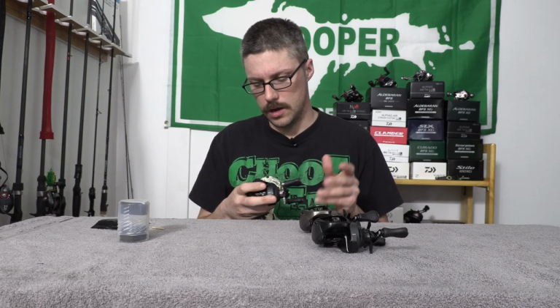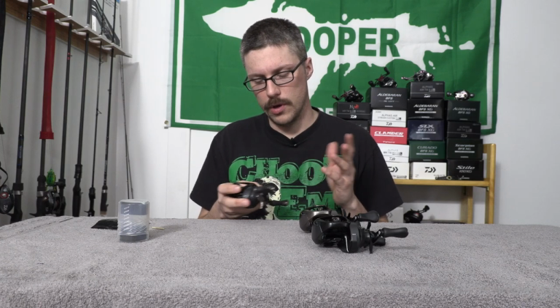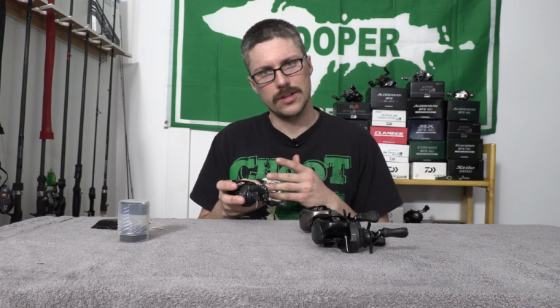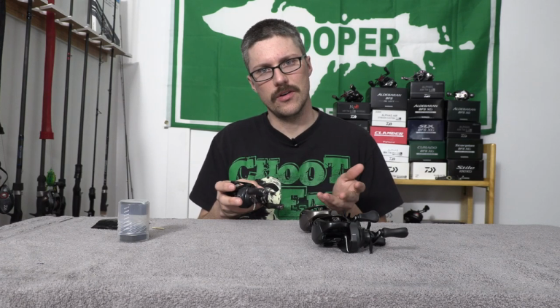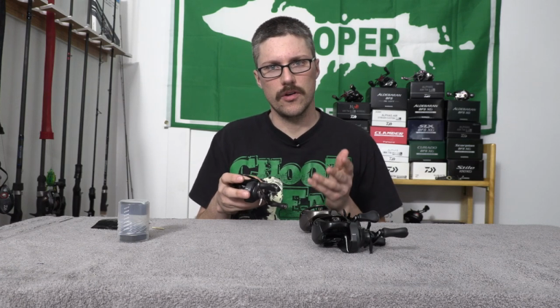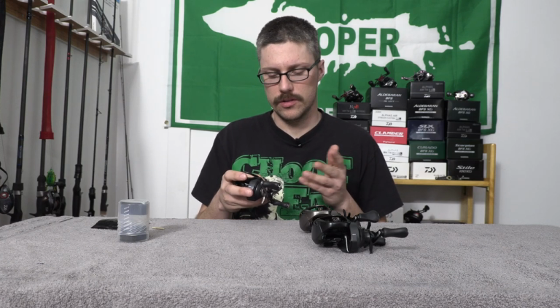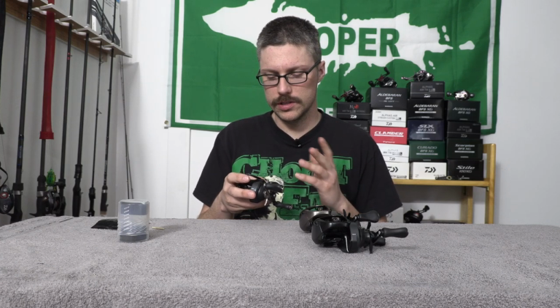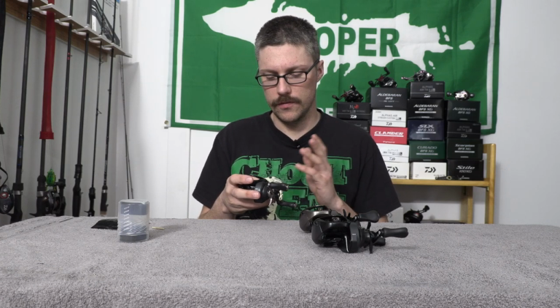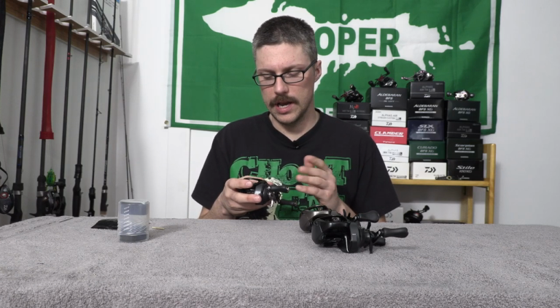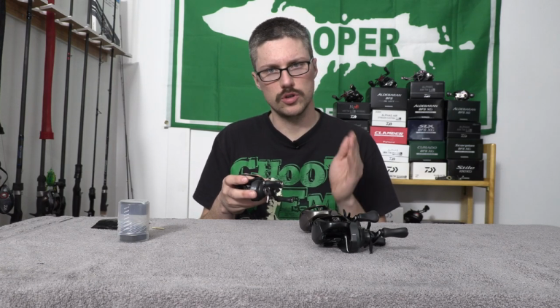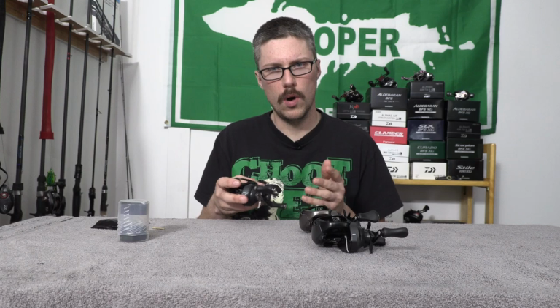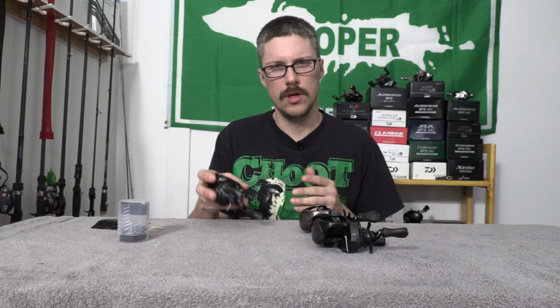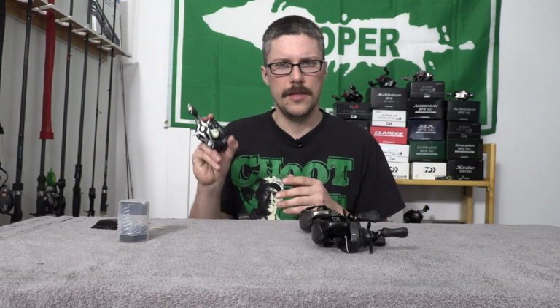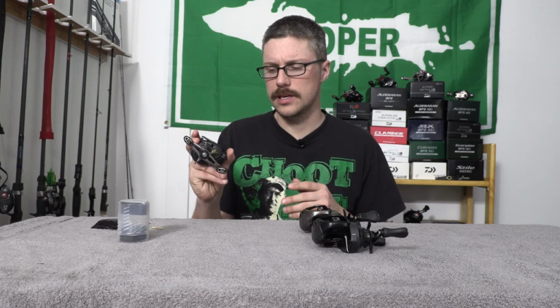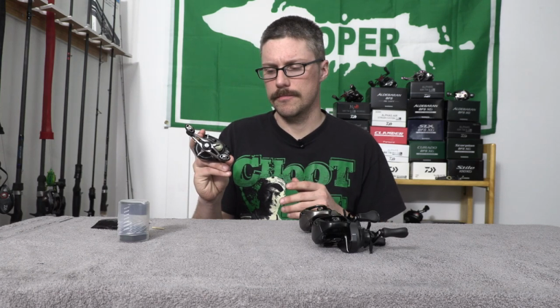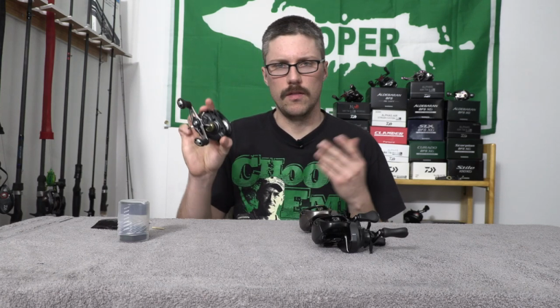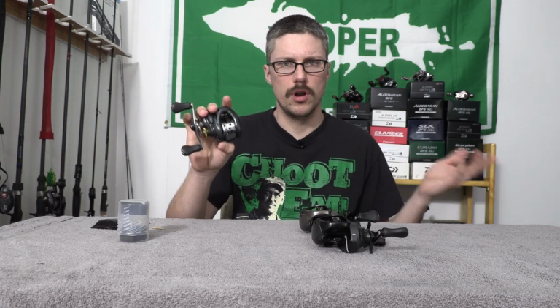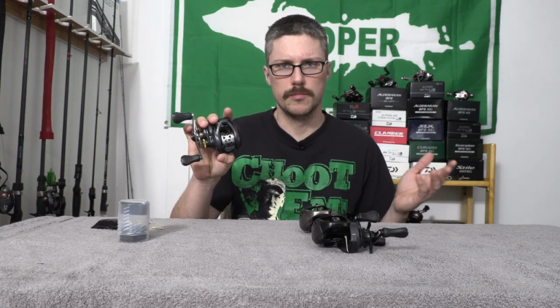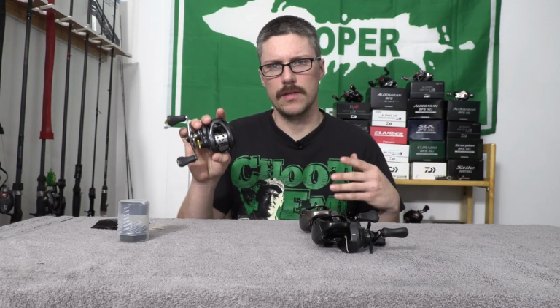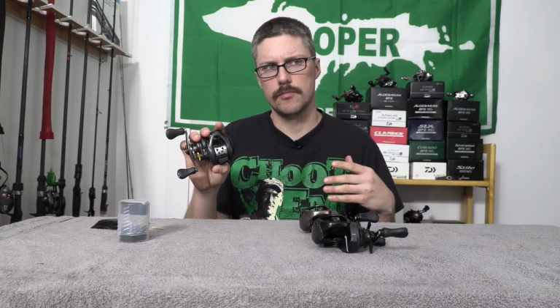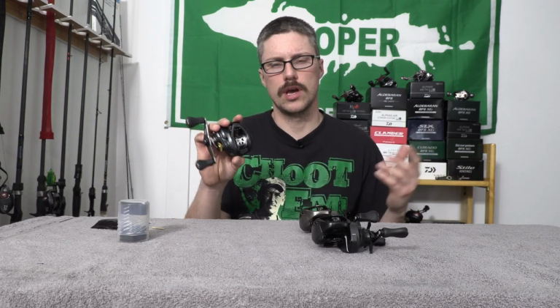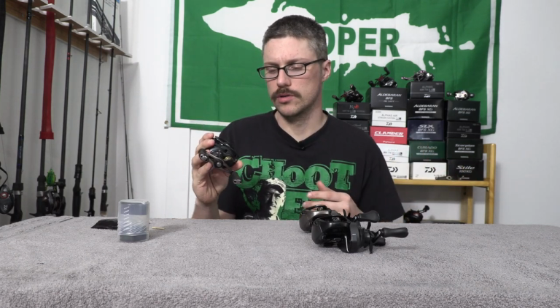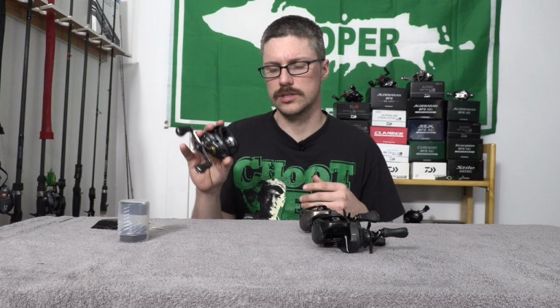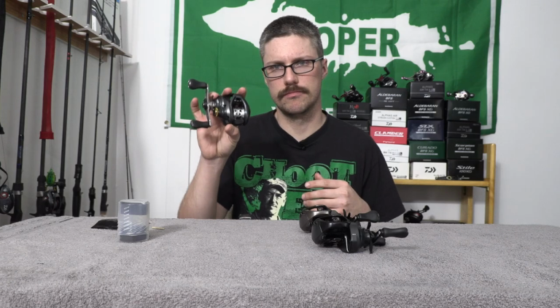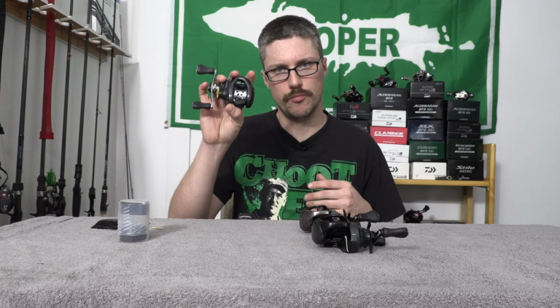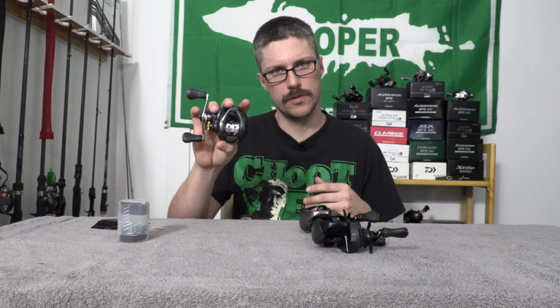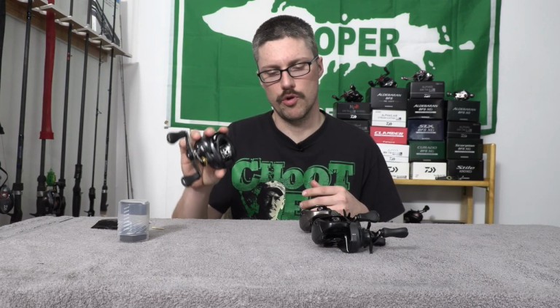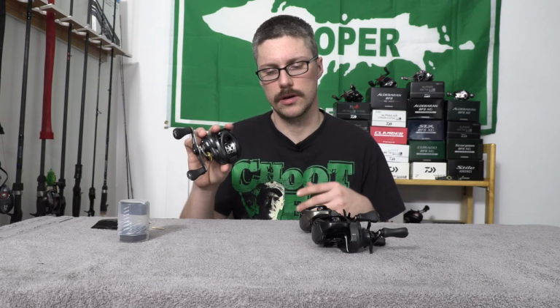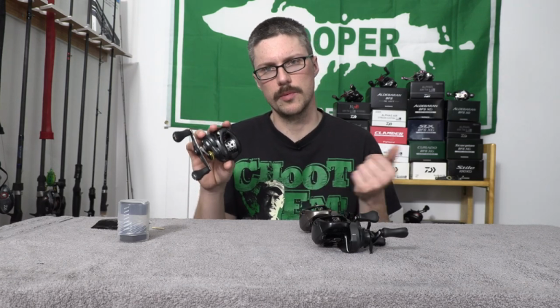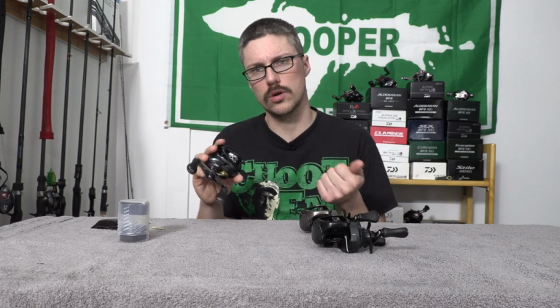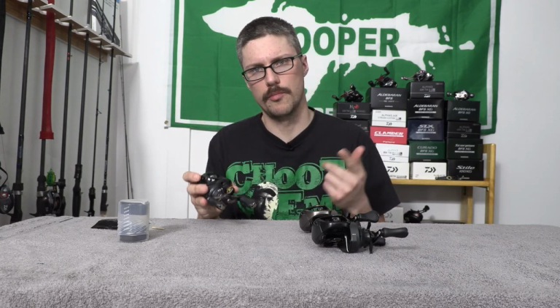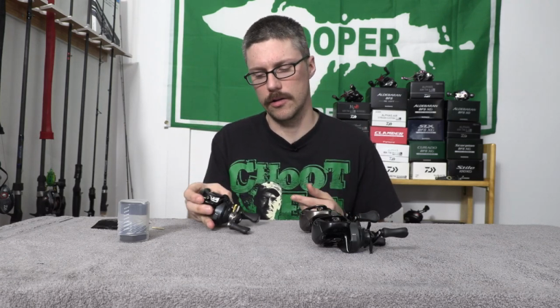Playing with it, the tolerances feel very nice. There's no spool wobble. This is a late prototype model, so this is pretty much the finished product. There's going to be a gold color and a black color.